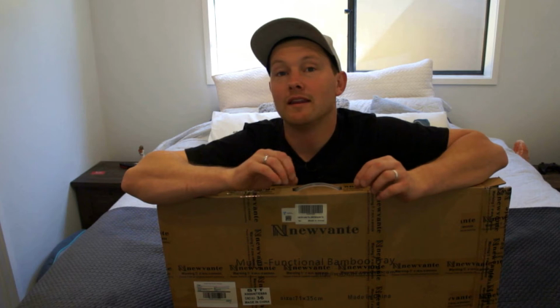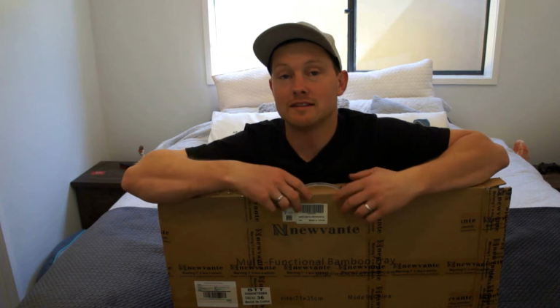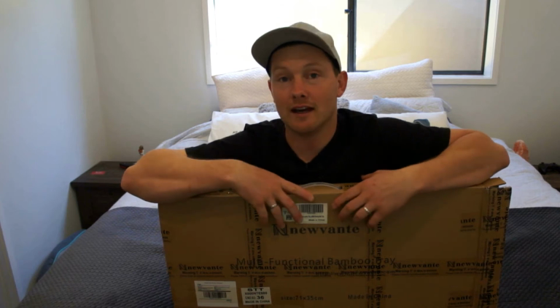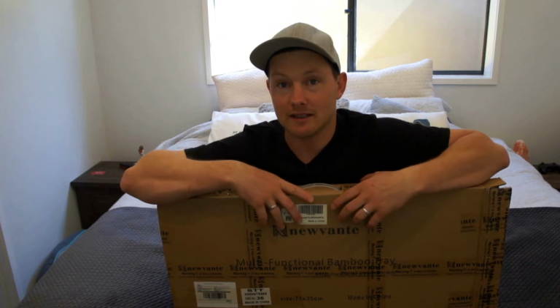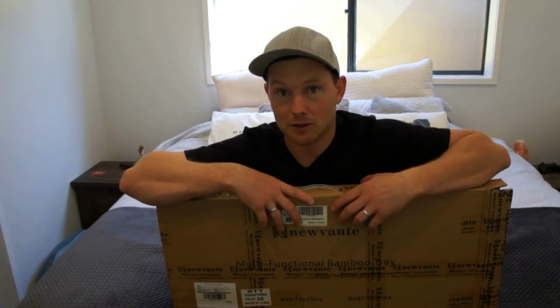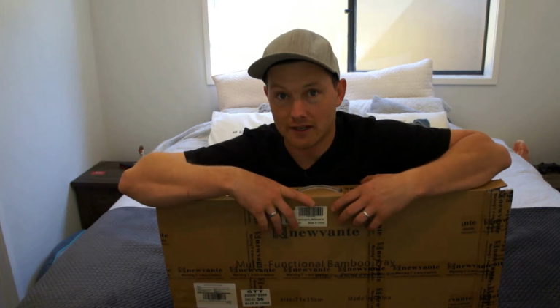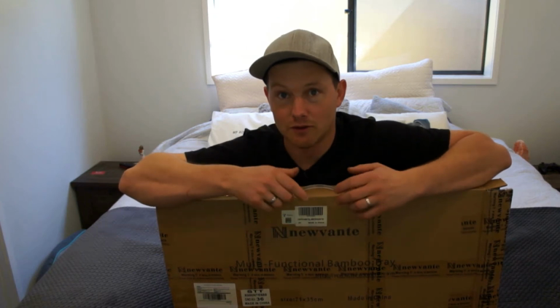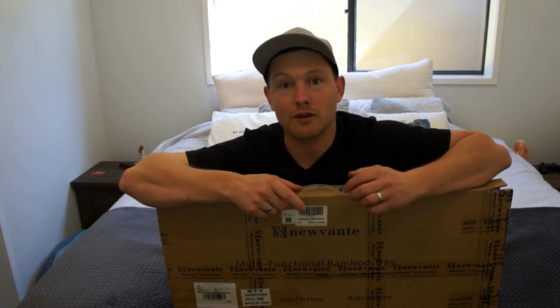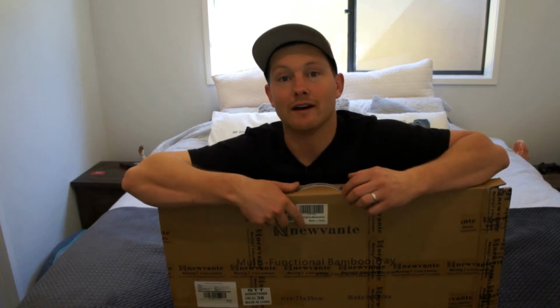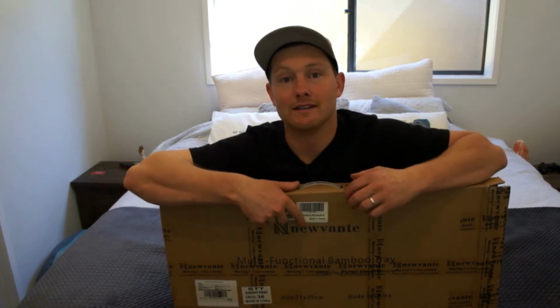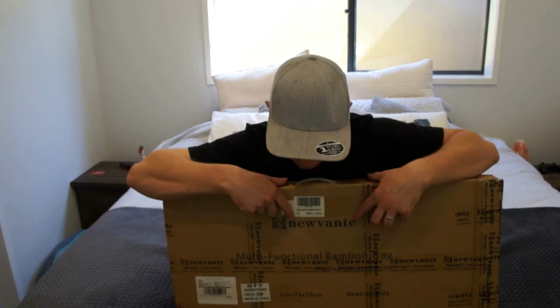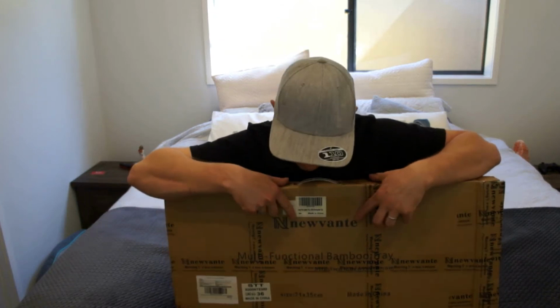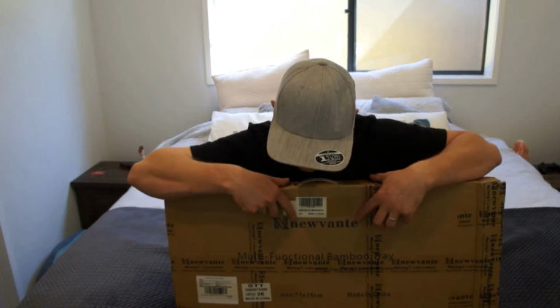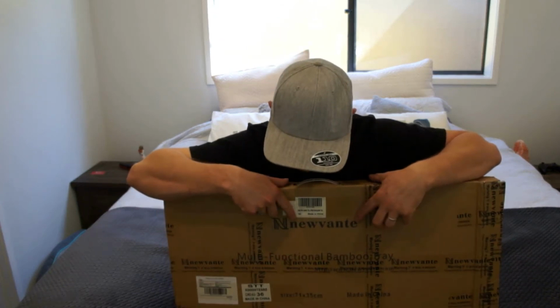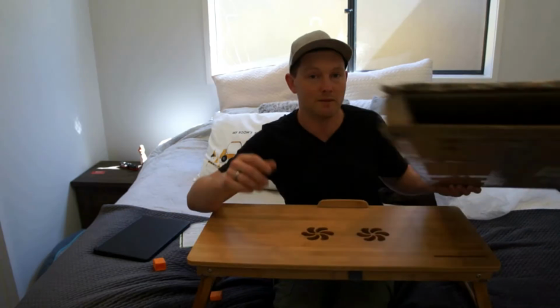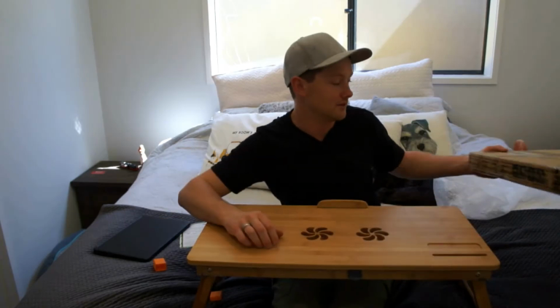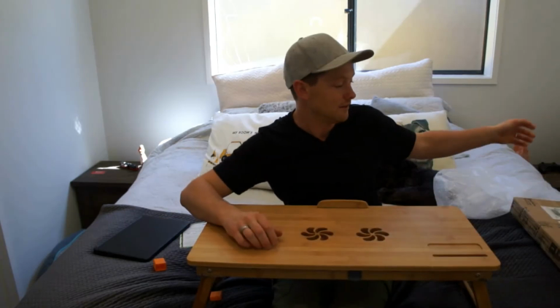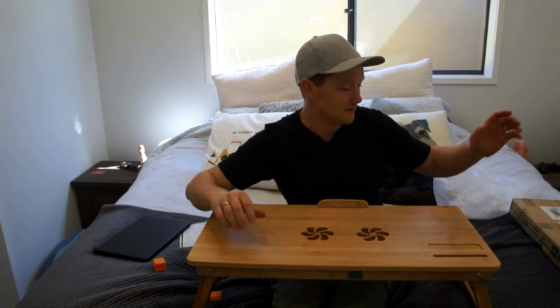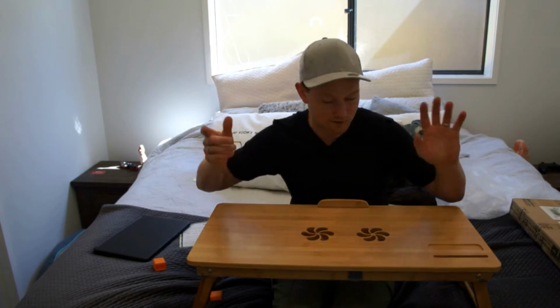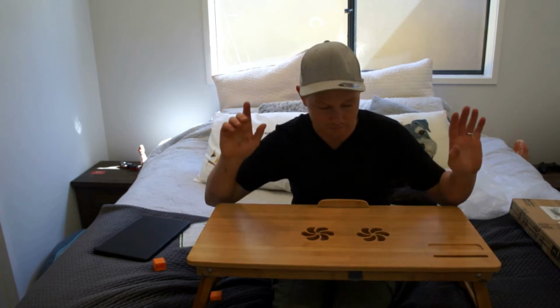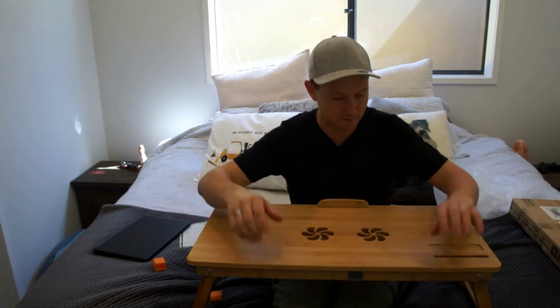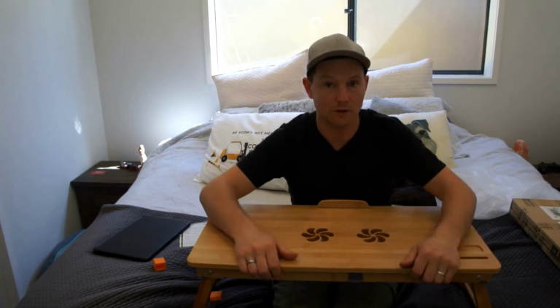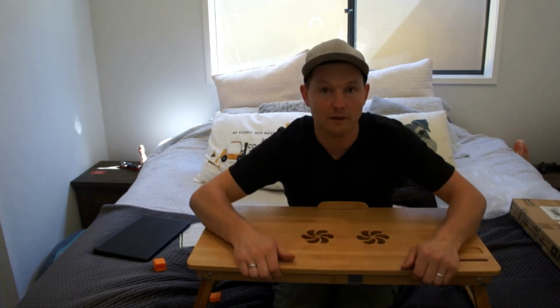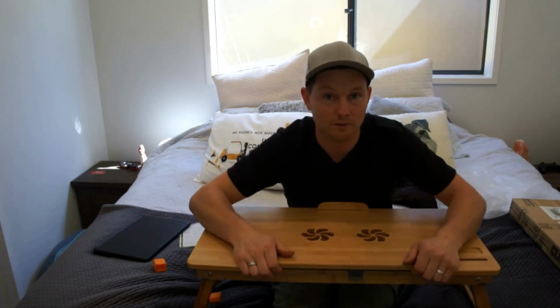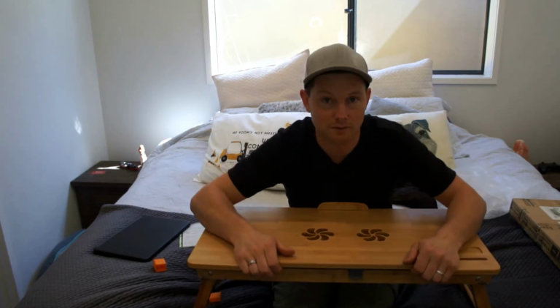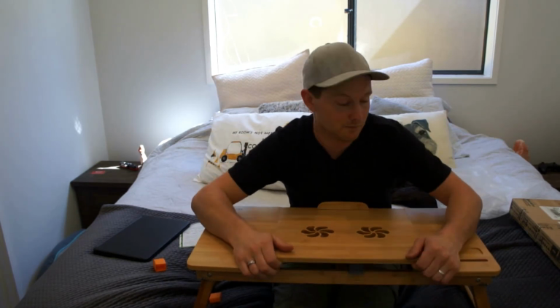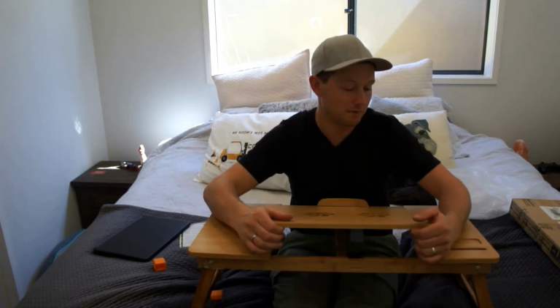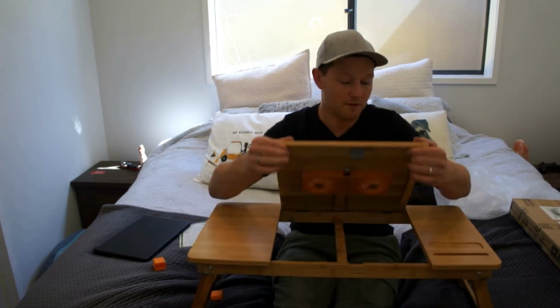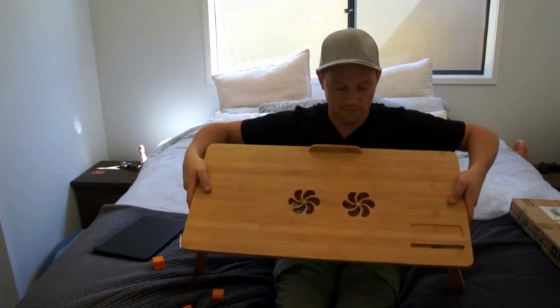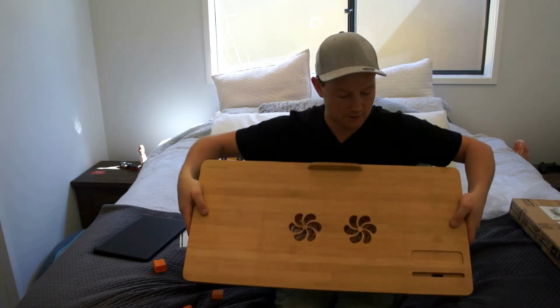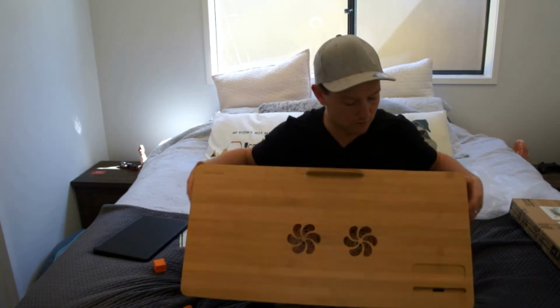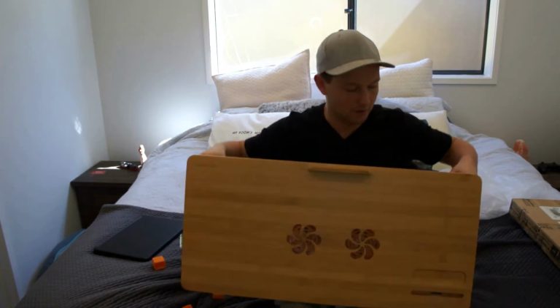This is the large laptop tray desk from Nuvanti. I've already unboxed it to save time — there's no point watching me unbox something. This is what it looks like.